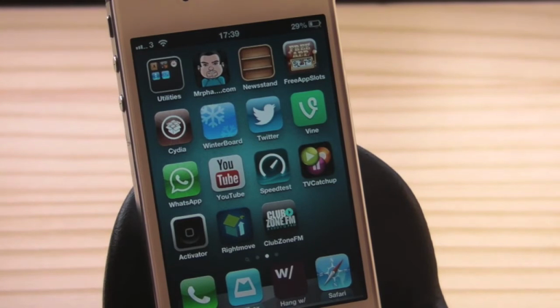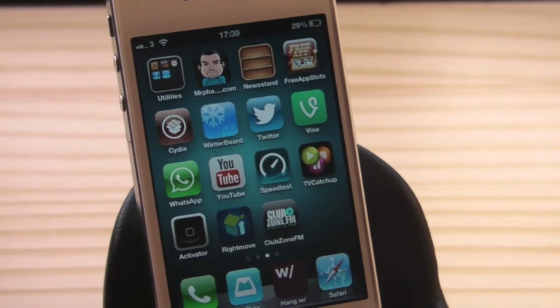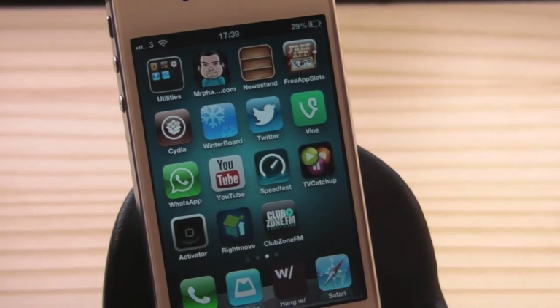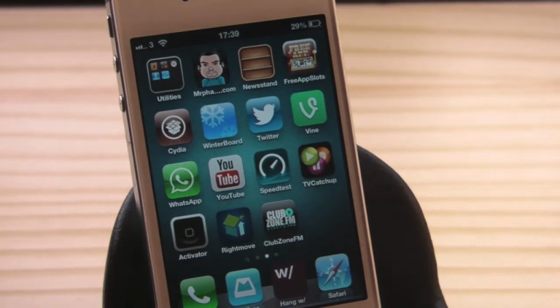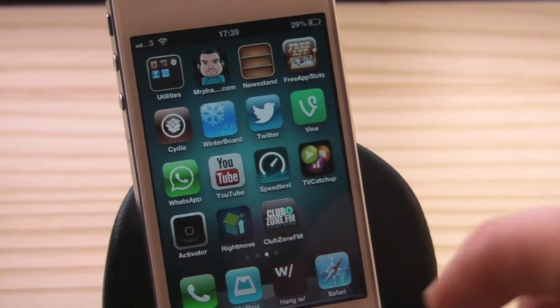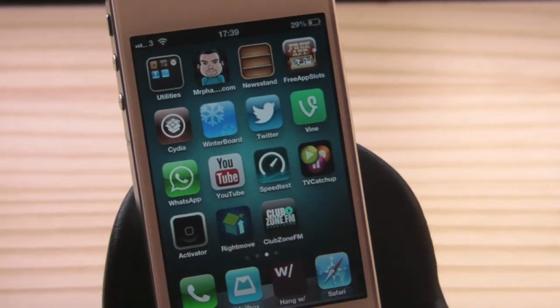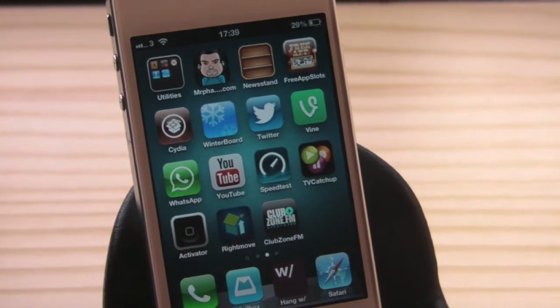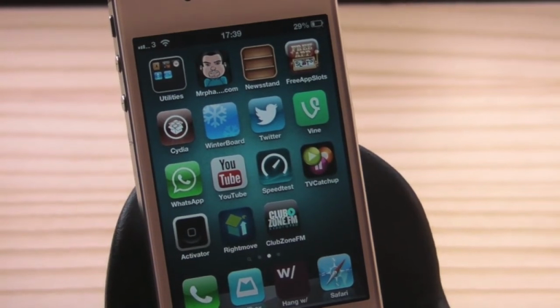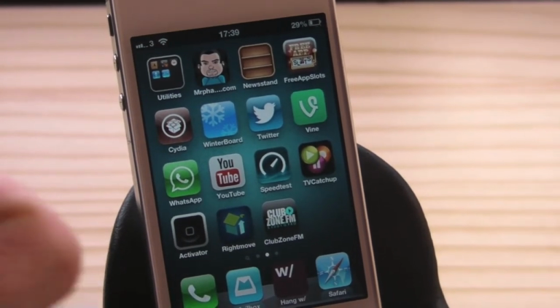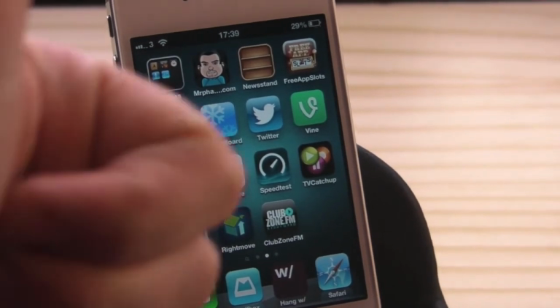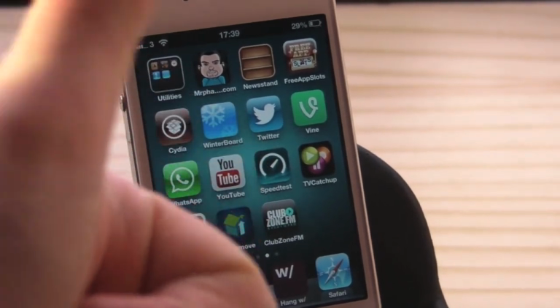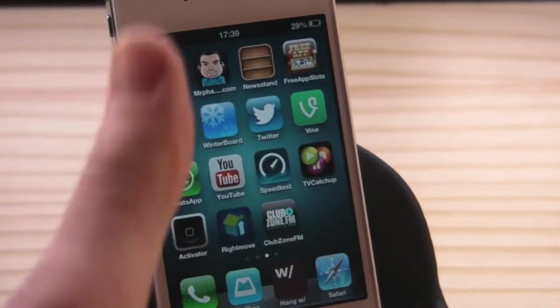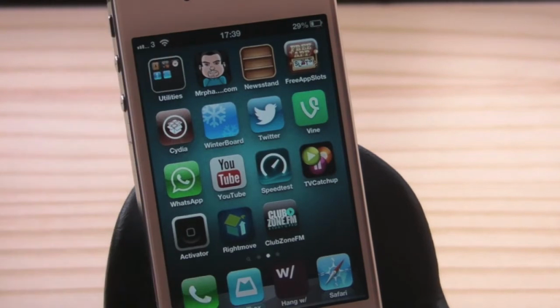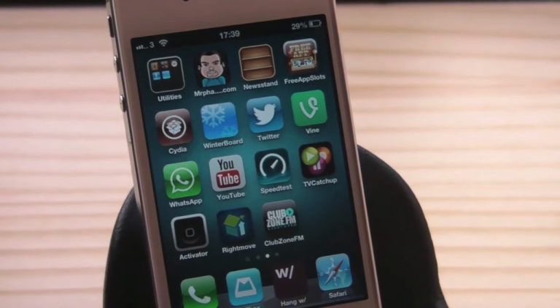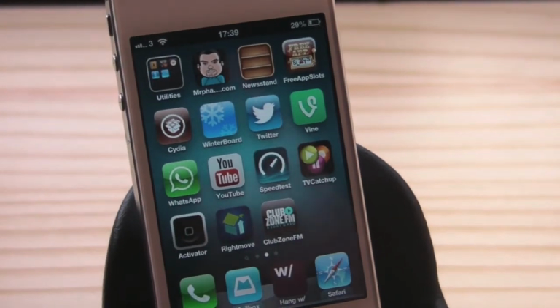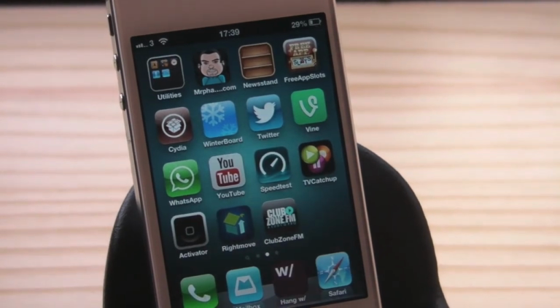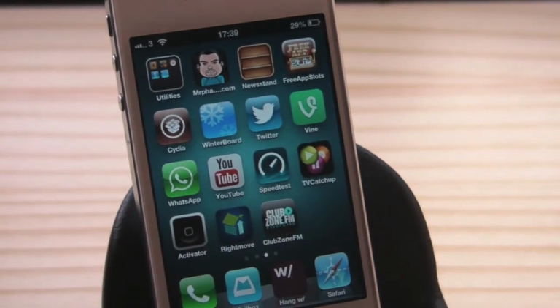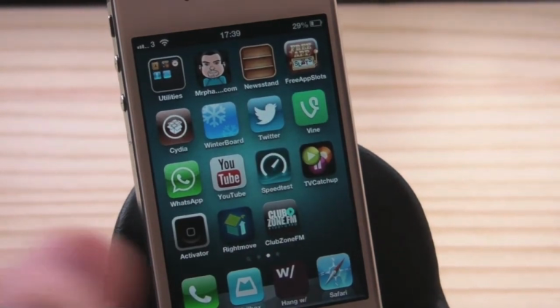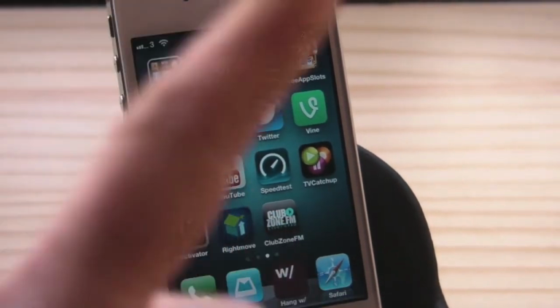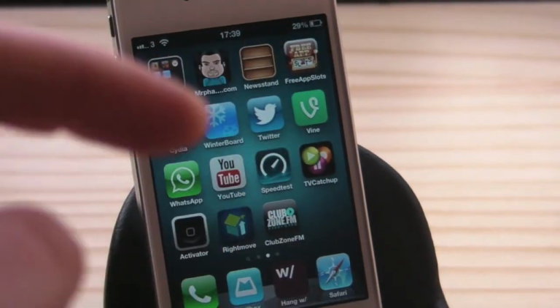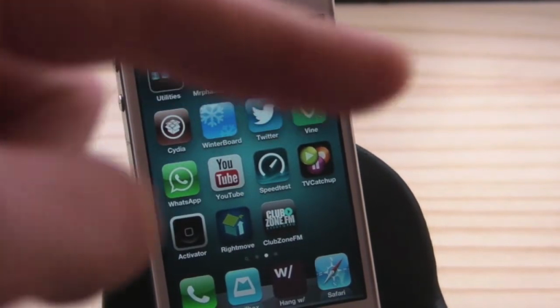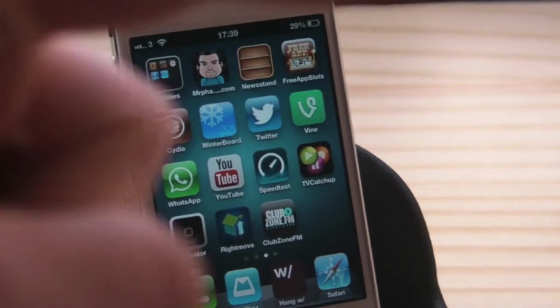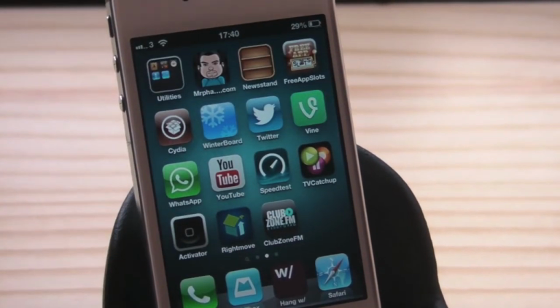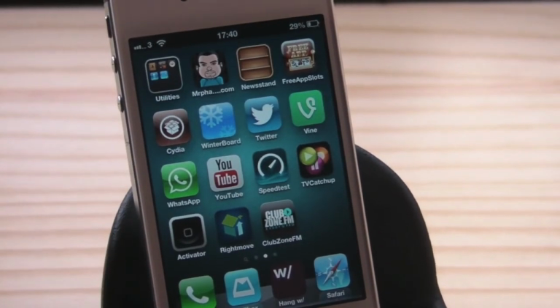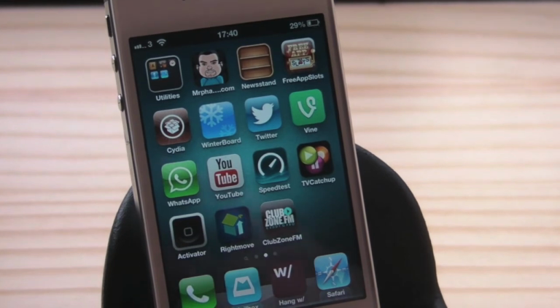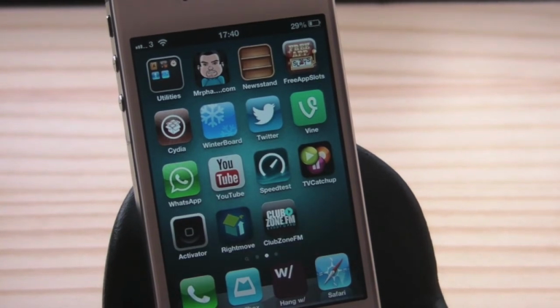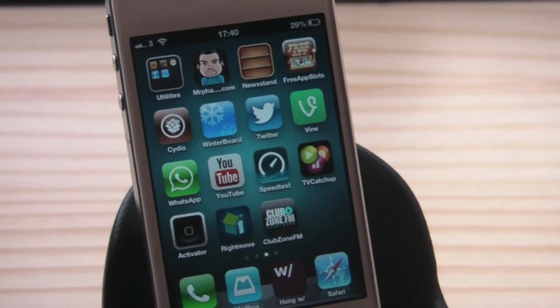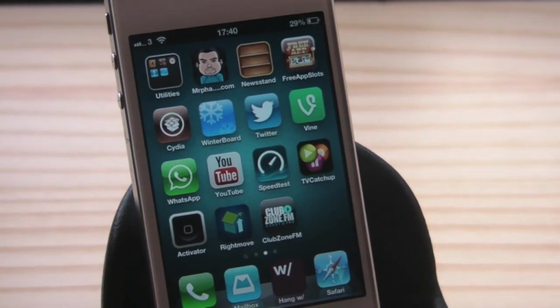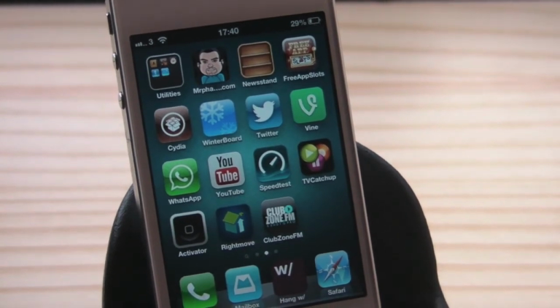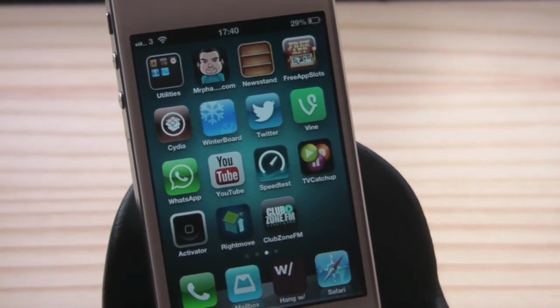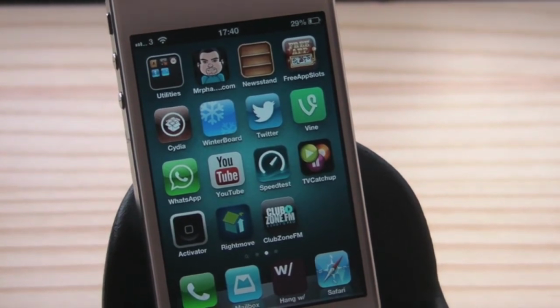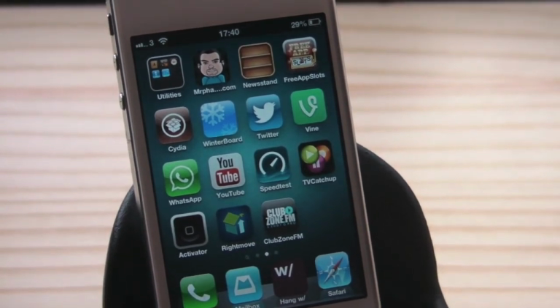So there we go guys, that was Badge Customizer — please go check it out for free in the Big Boss repo. I've been Mickey Tech. If you like what you see, please thumbs up the video, that really does help me out. If you're not already subscribed, make sure you hit that subscribe button. You guys are awesome, thanks for watching, catch you in the next one, bye for now.